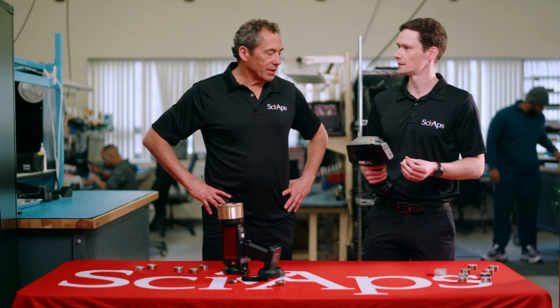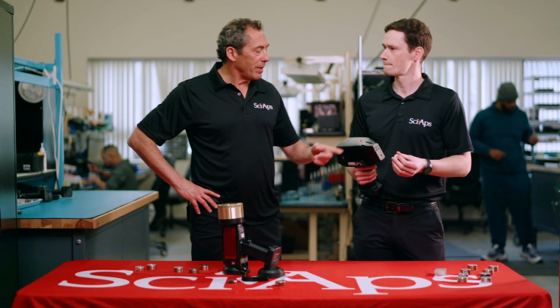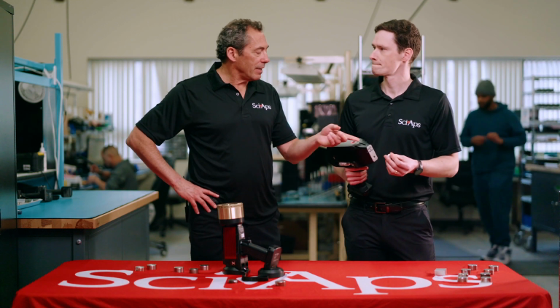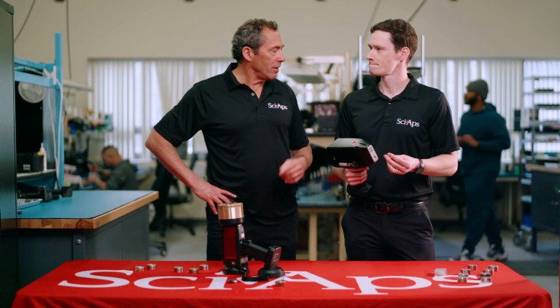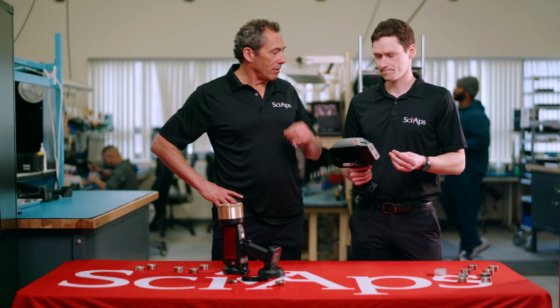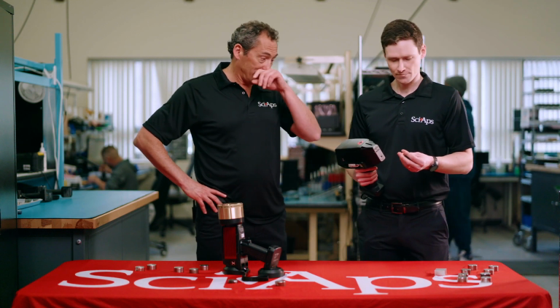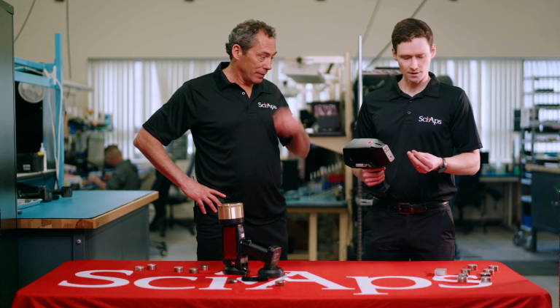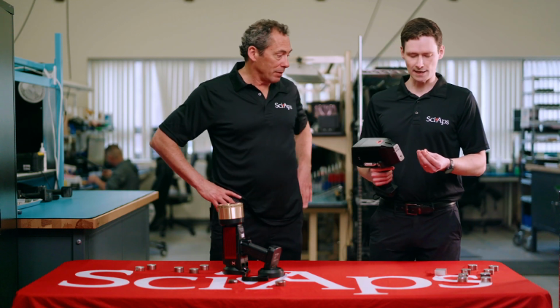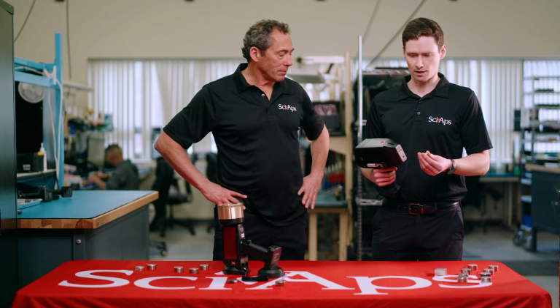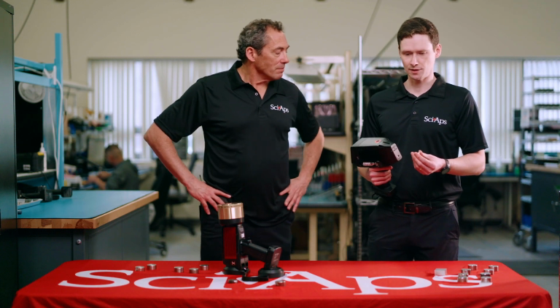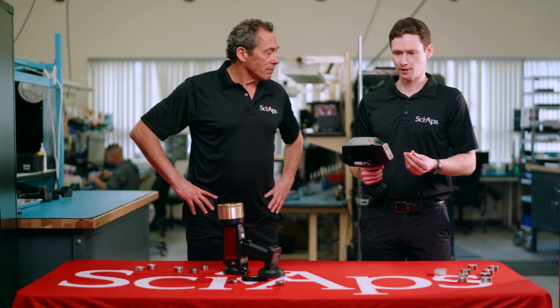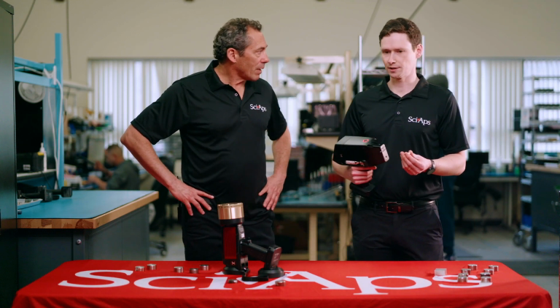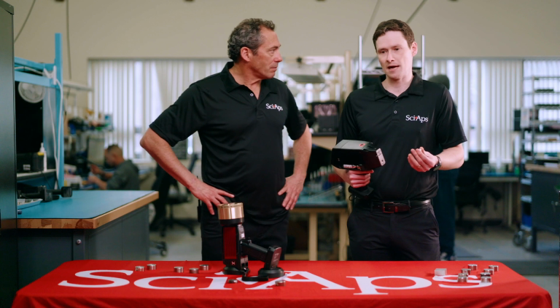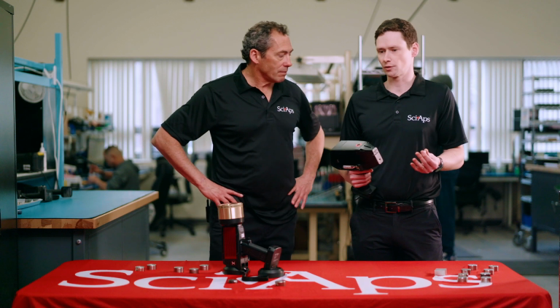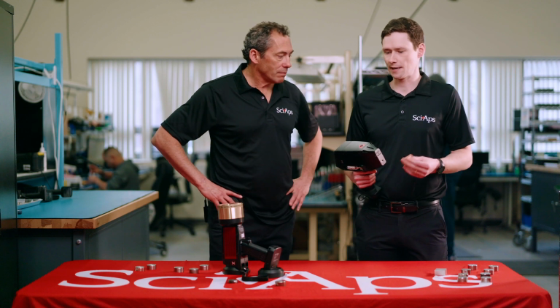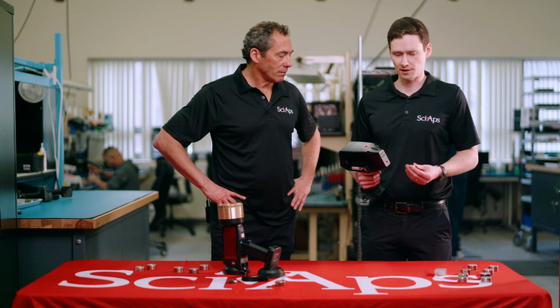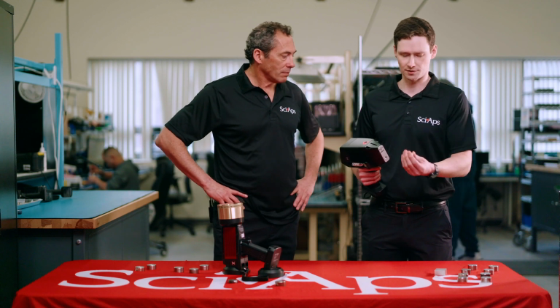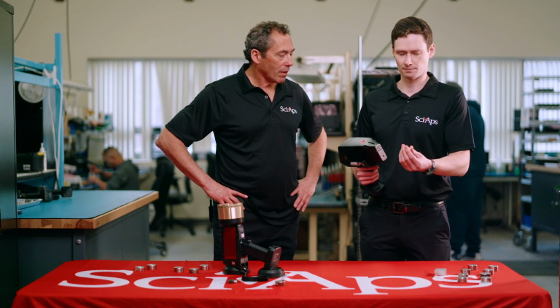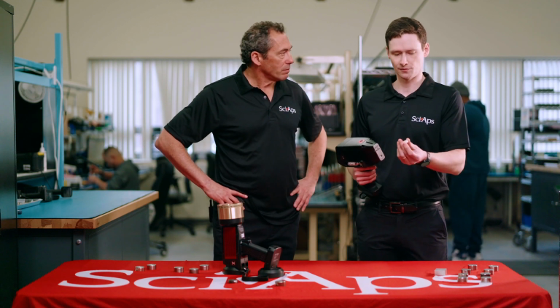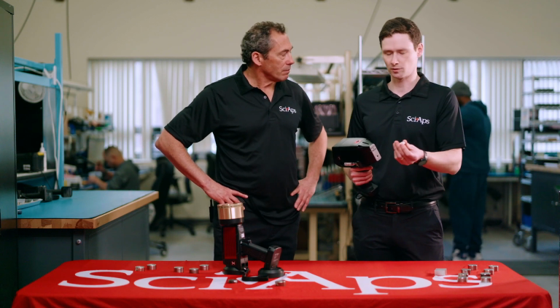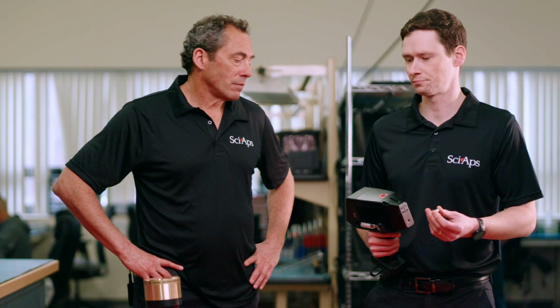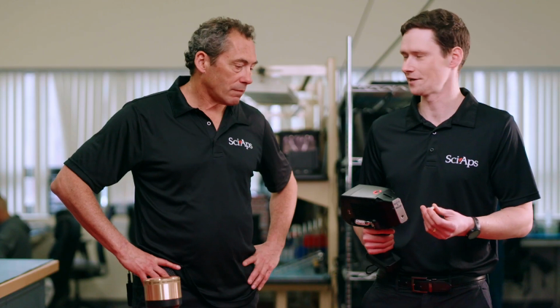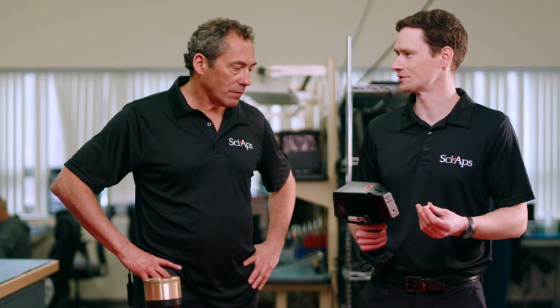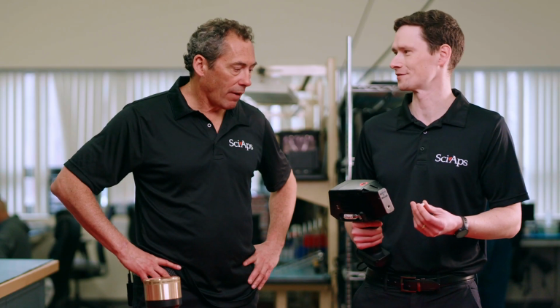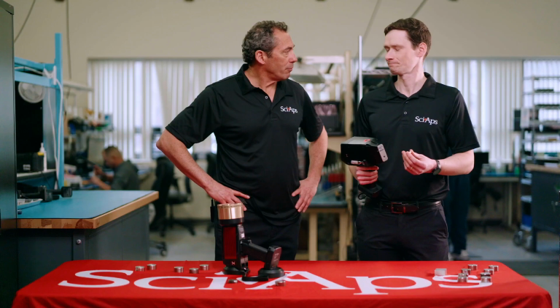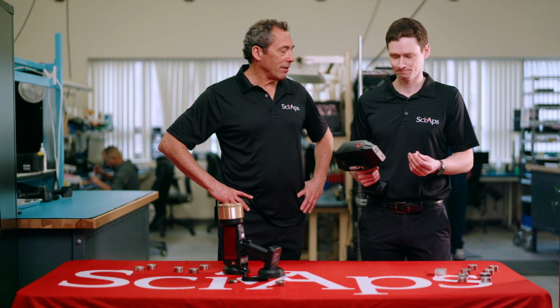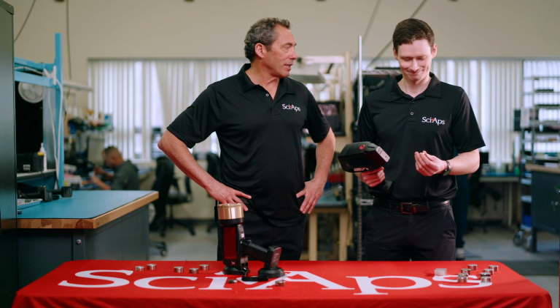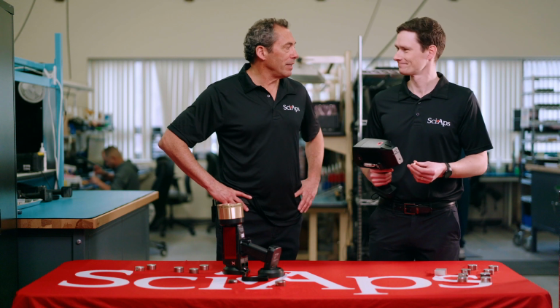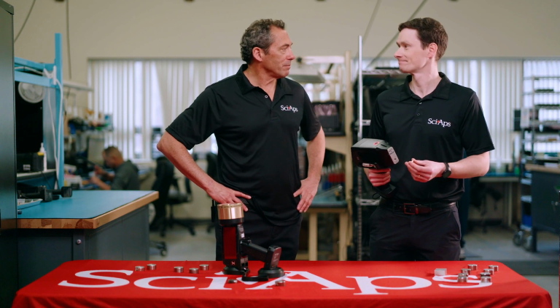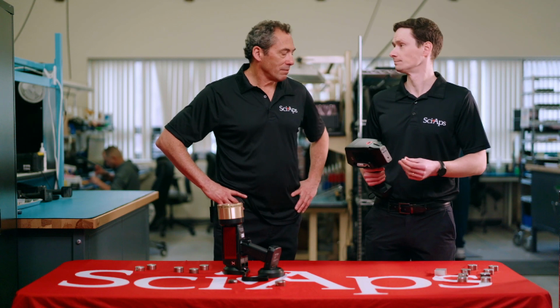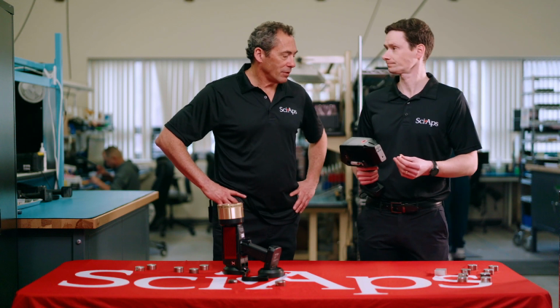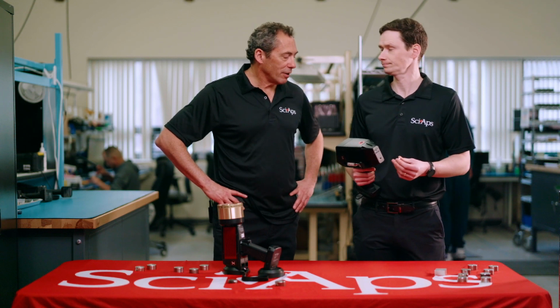Is pressing the pellet a pain? Not too bad. You get a press — manual or automatic — fill a little cup, press it down with a bunch of force. It takes a couple of minutes and you're good to go.